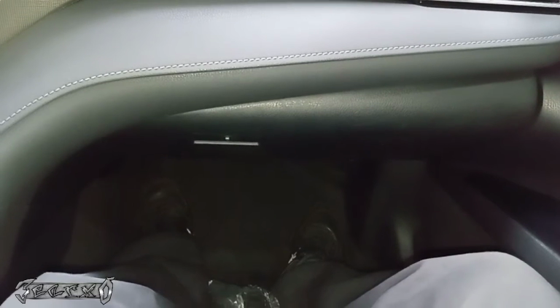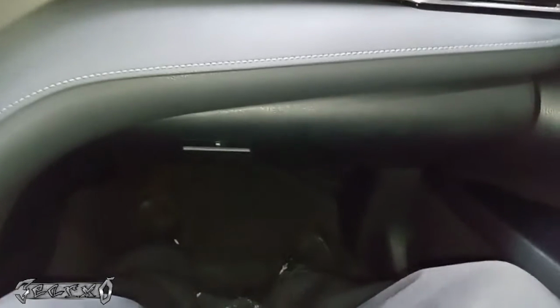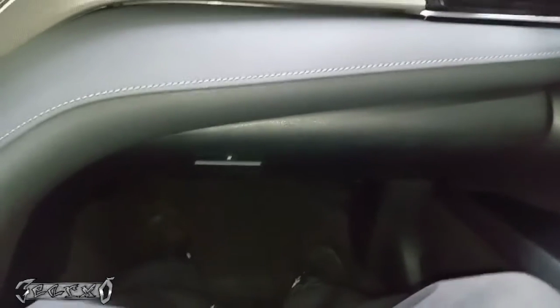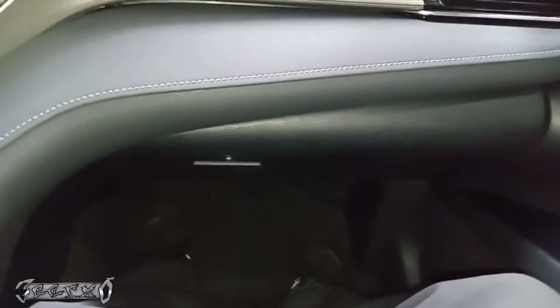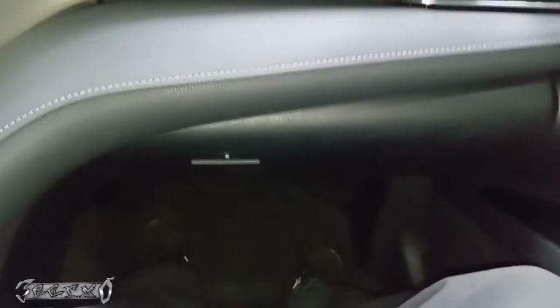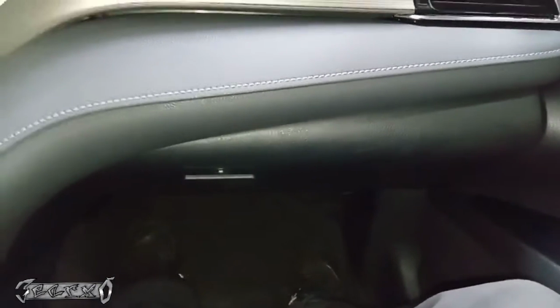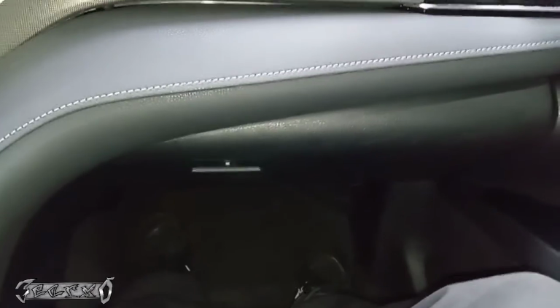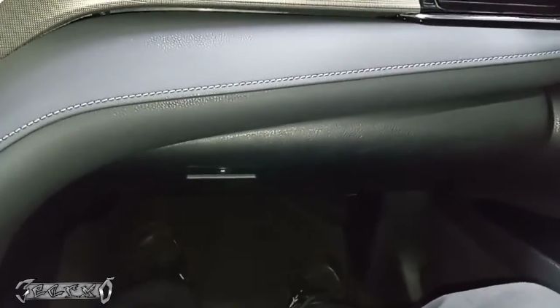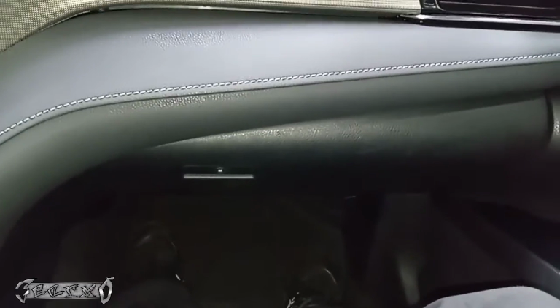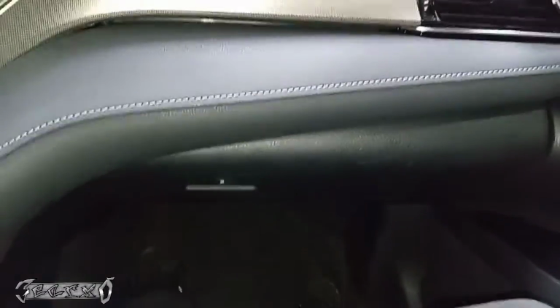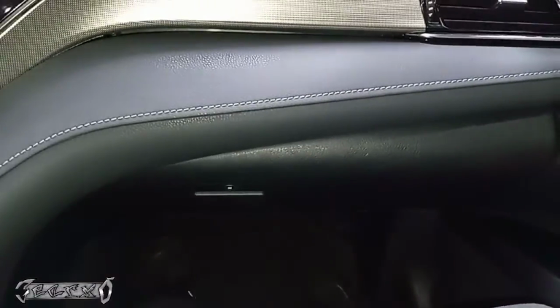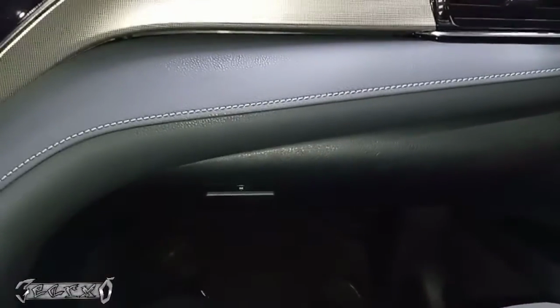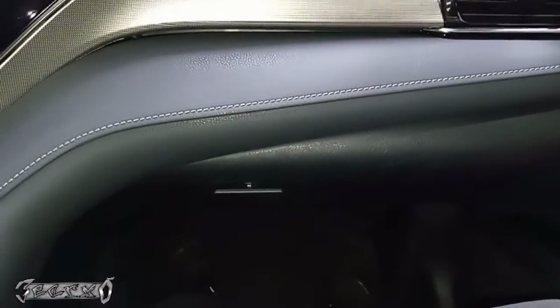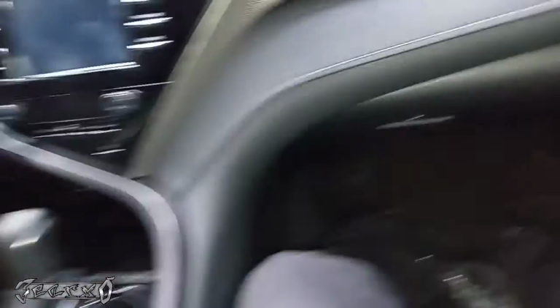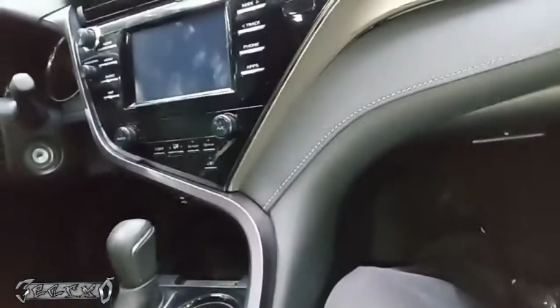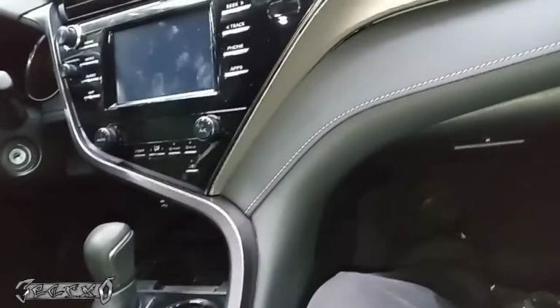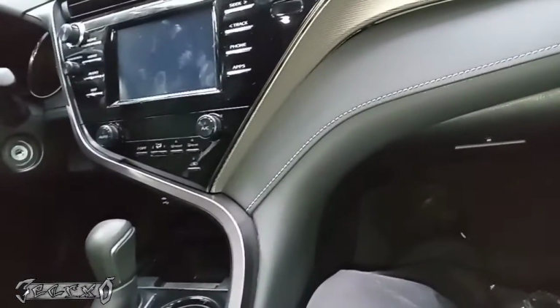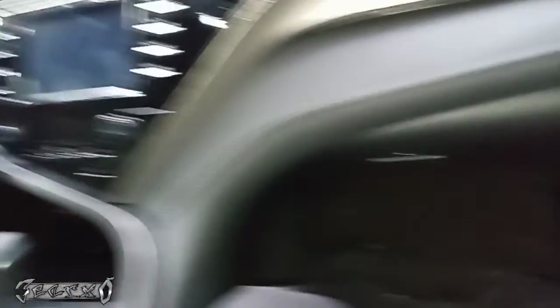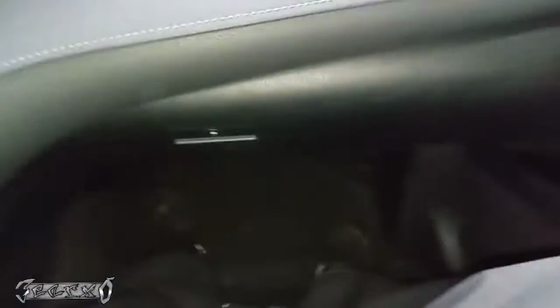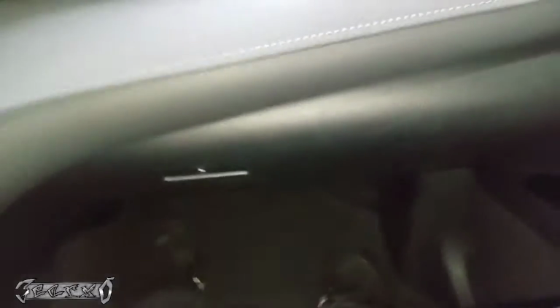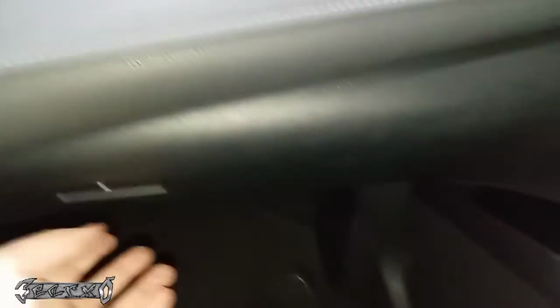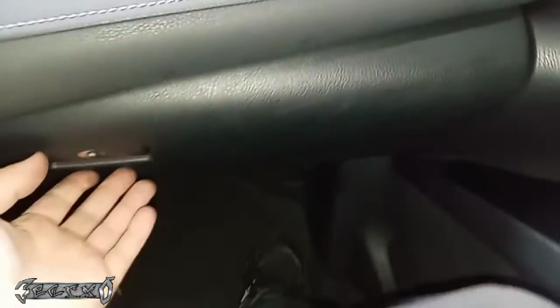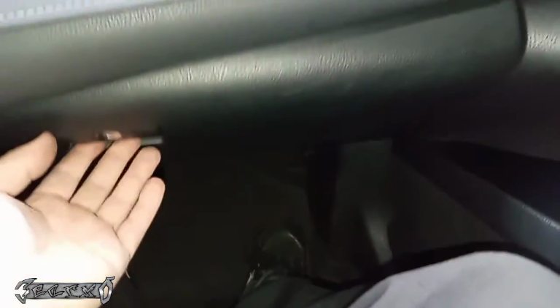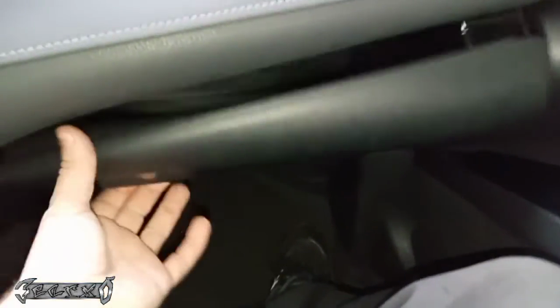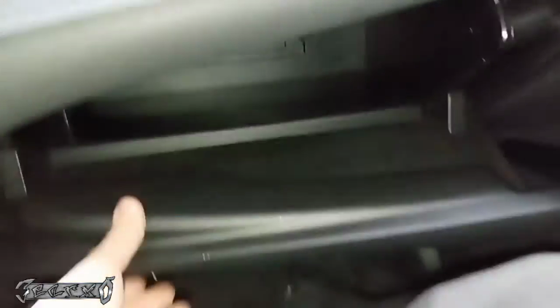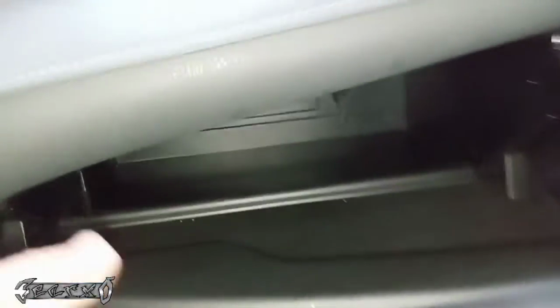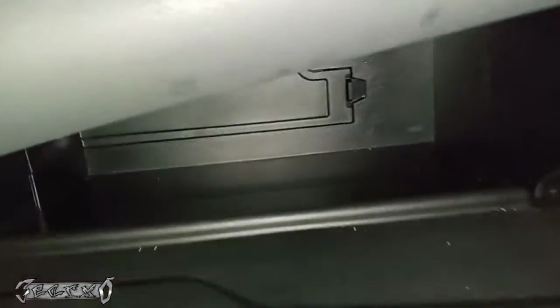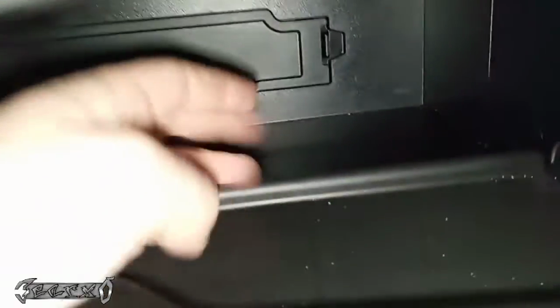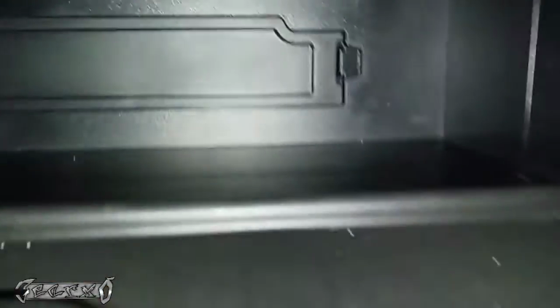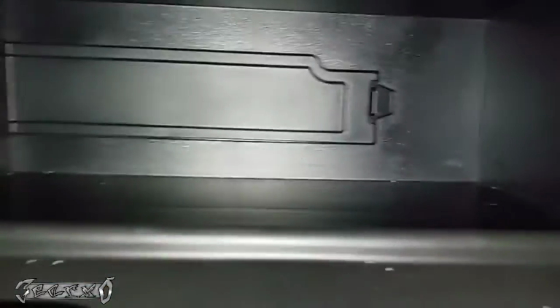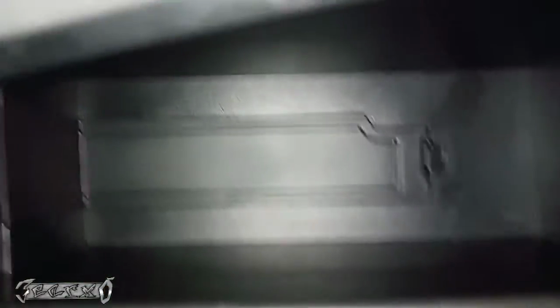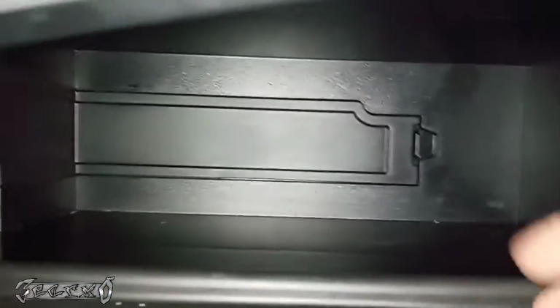2019 Toyota Camry cabin filter replacement. Make sure your car is off and your keys out so your blower motor's not on. Drop this down and get all your stuff out of here.